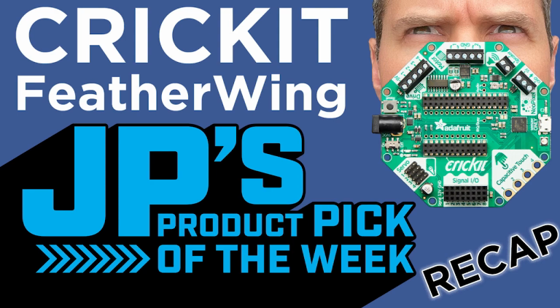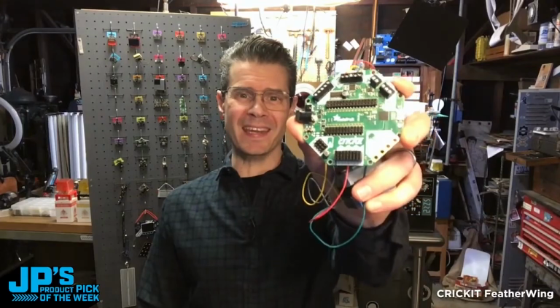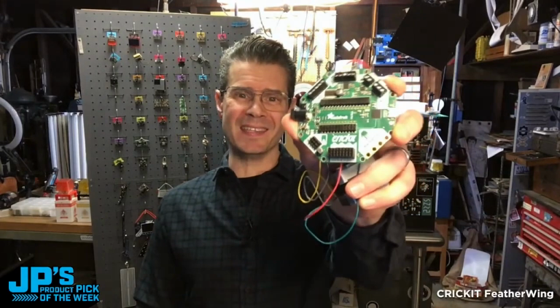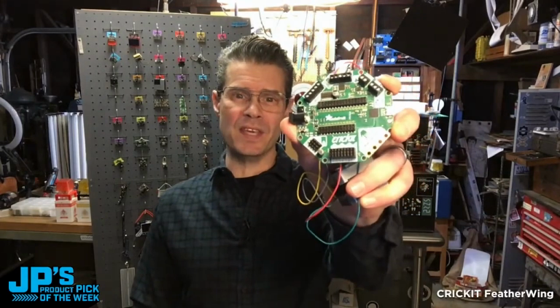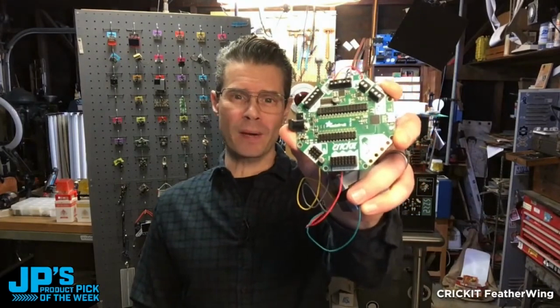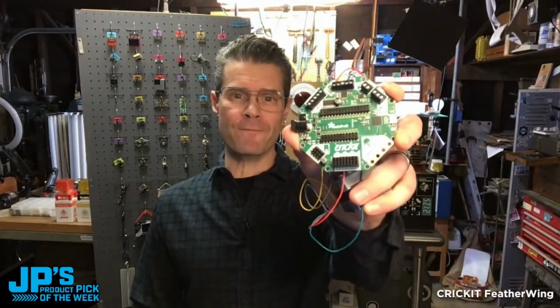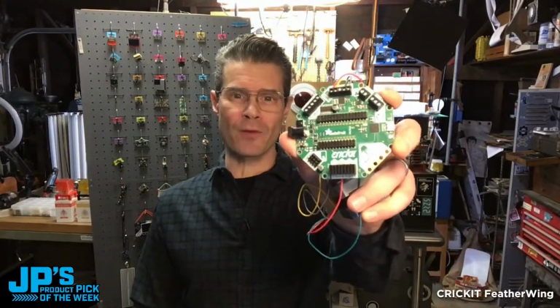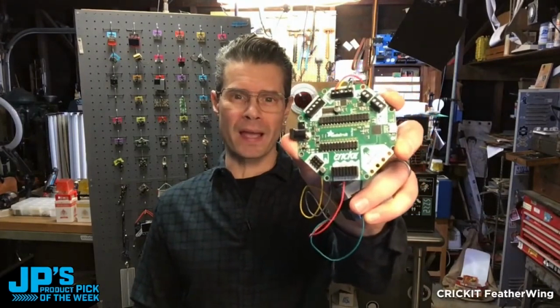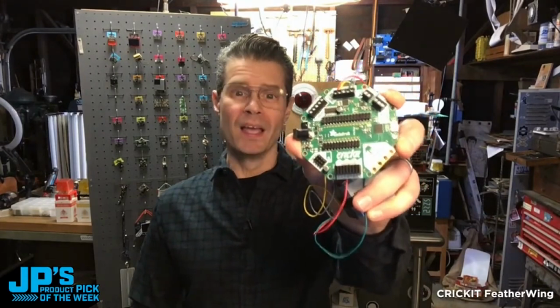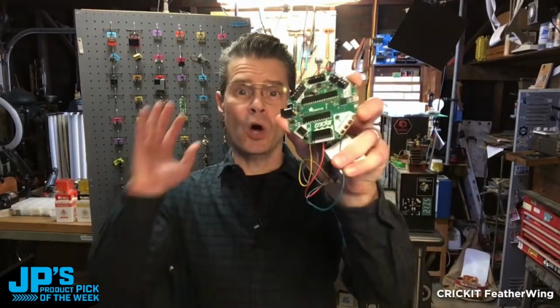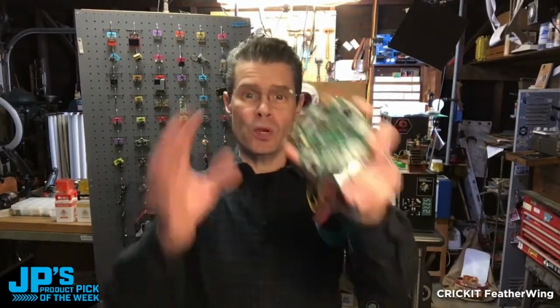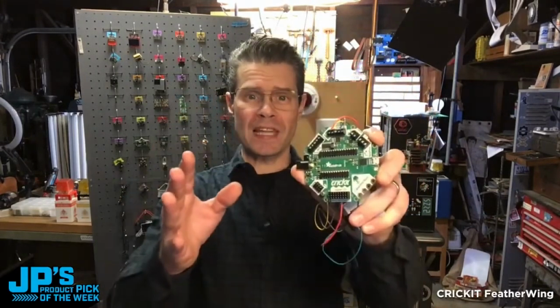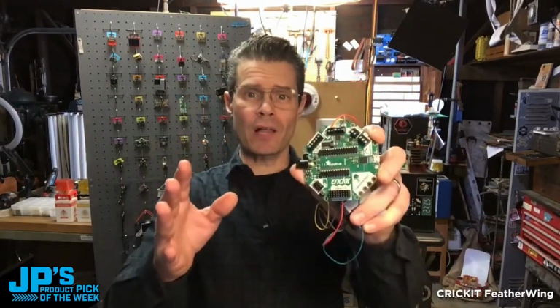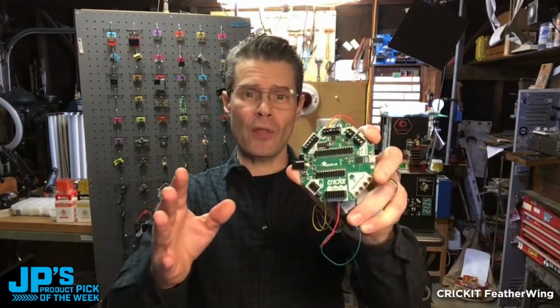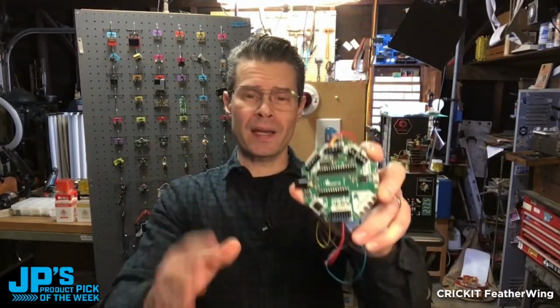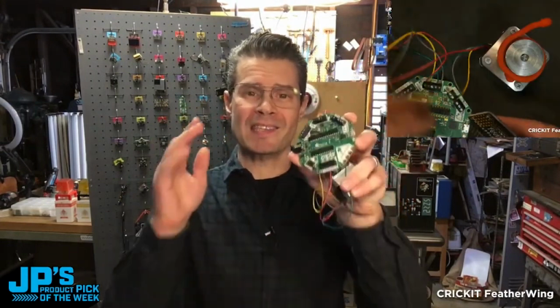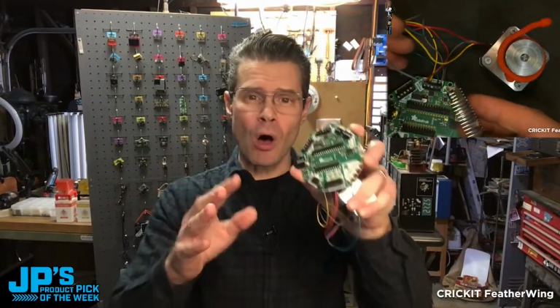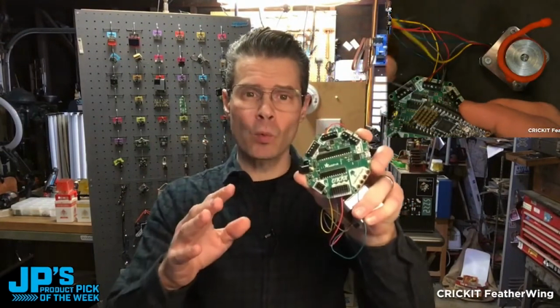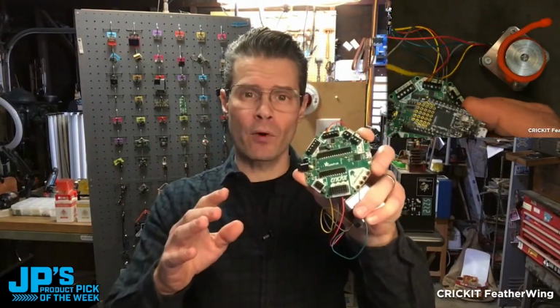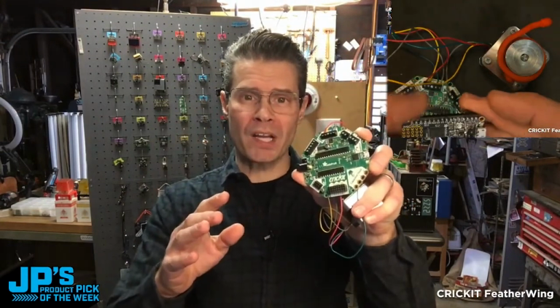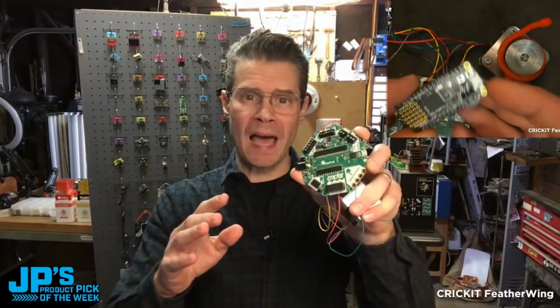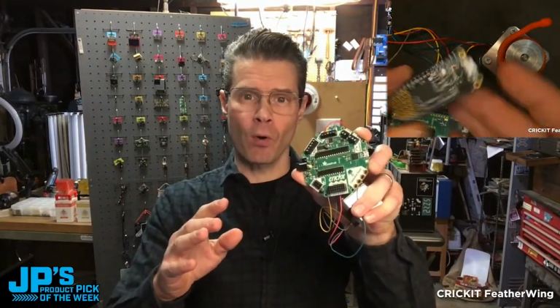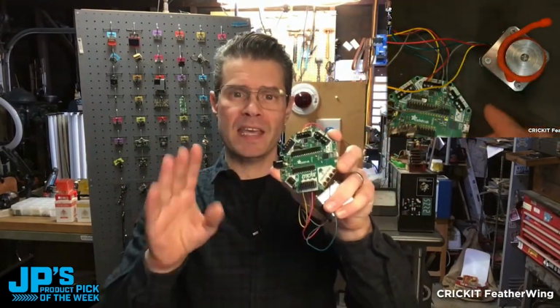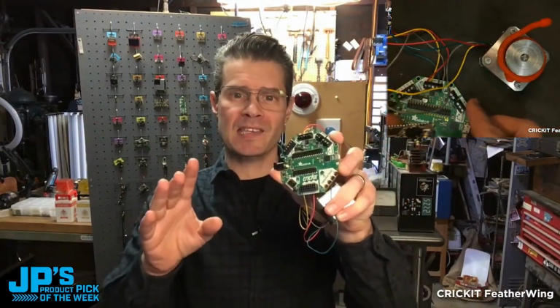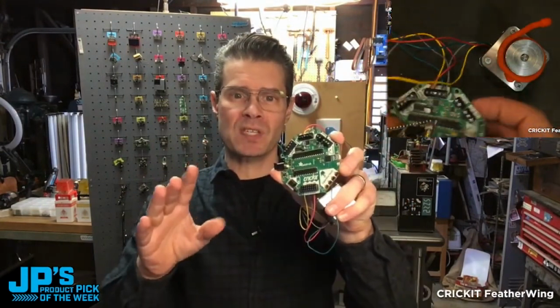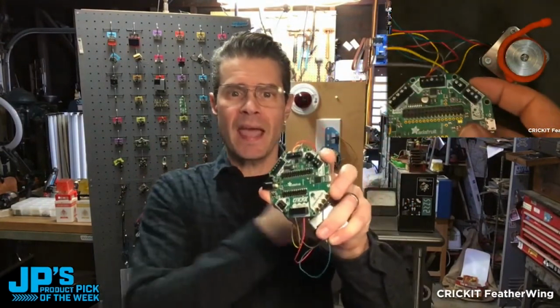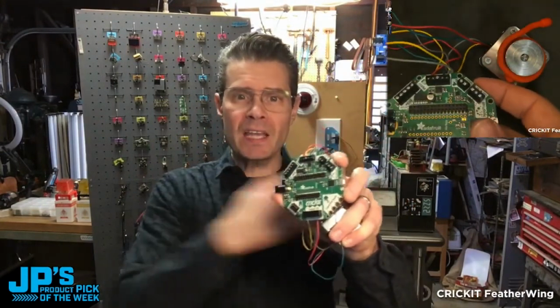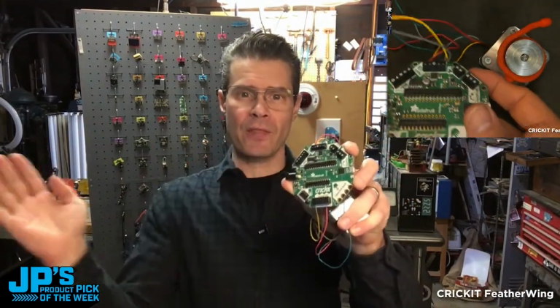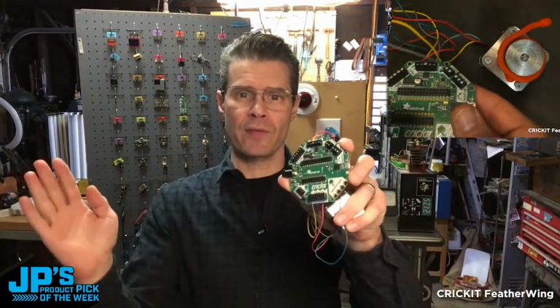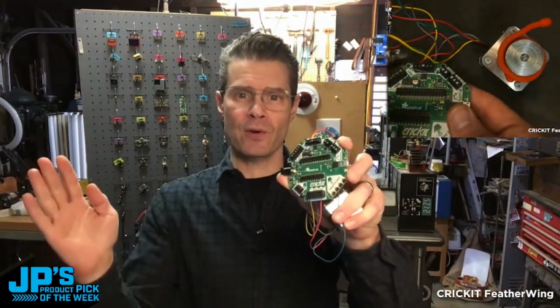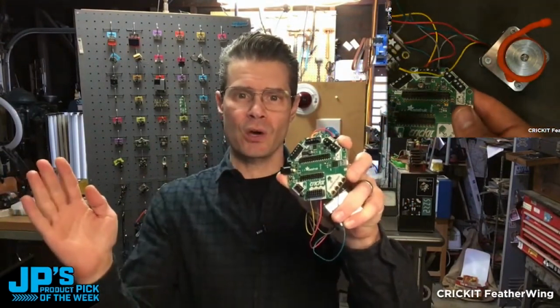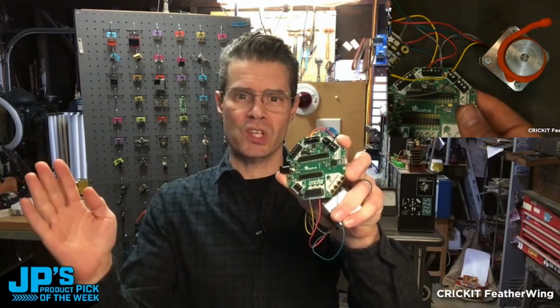It is the Cricket Featherwing. Just like all of our other Crickets, this is an all-in-one robotics platform. It accepts any feather in the feather ecosystem.